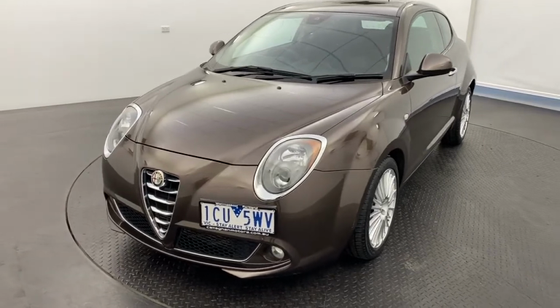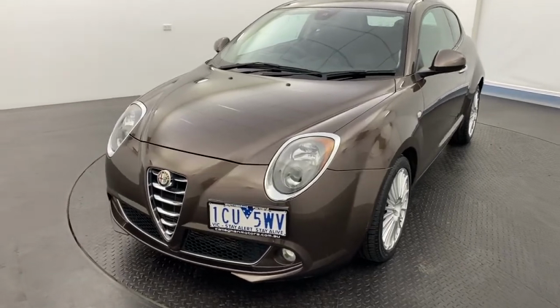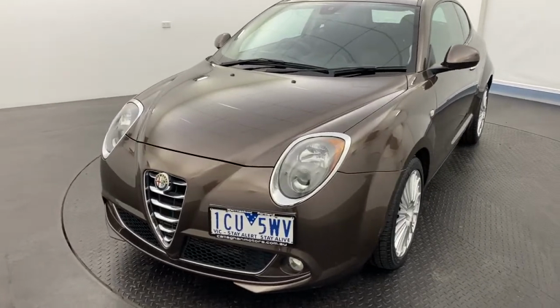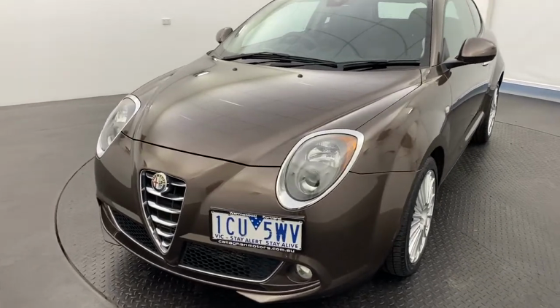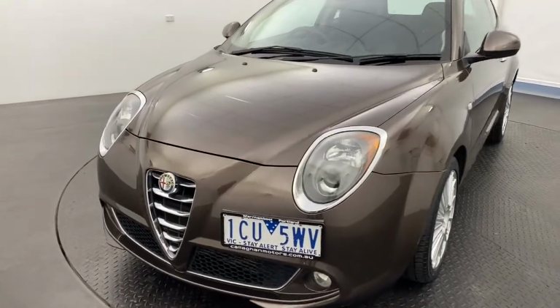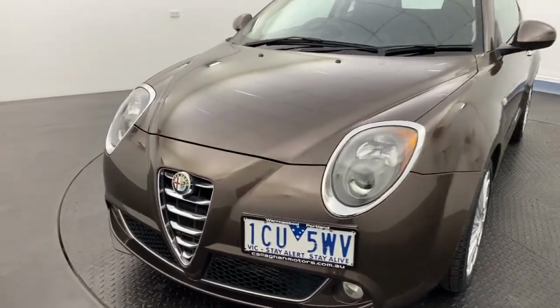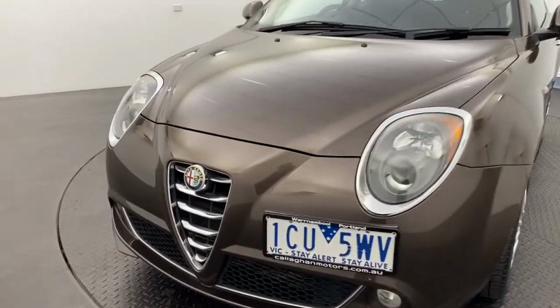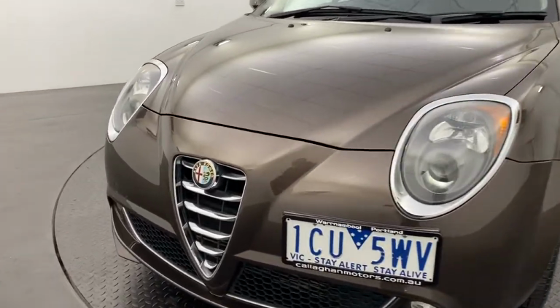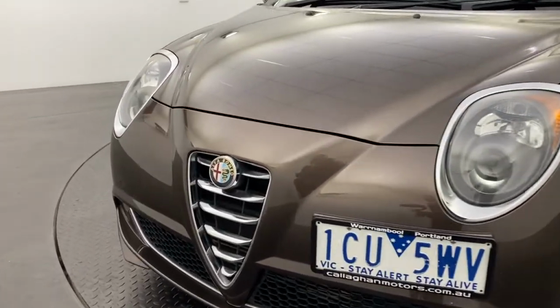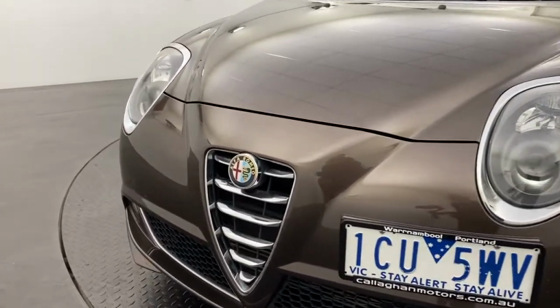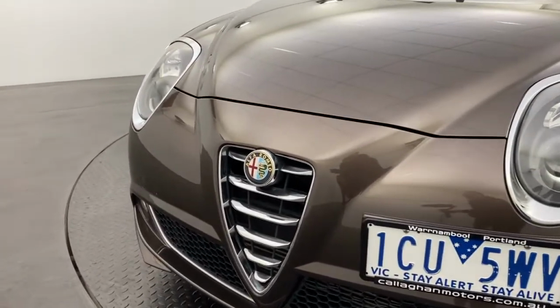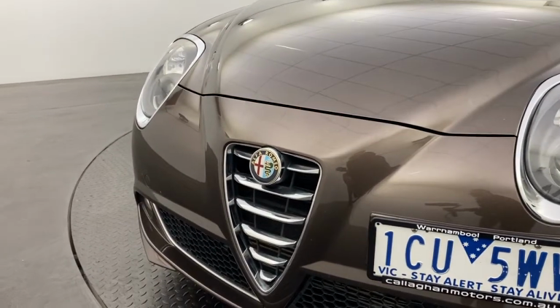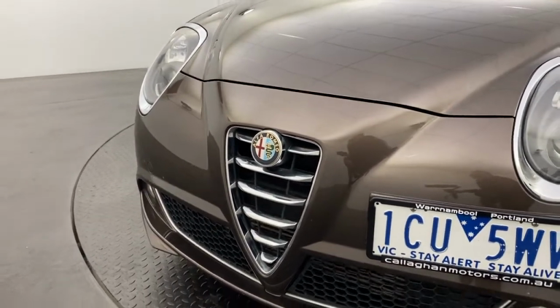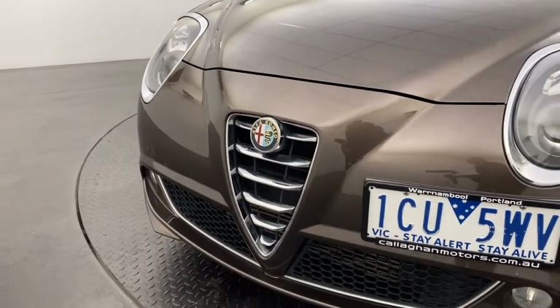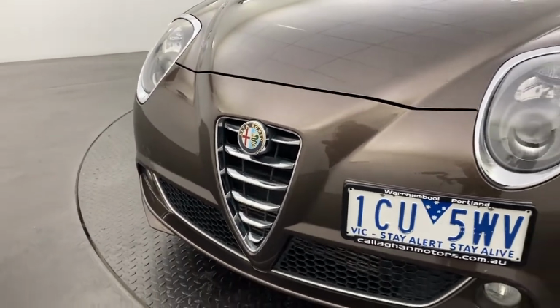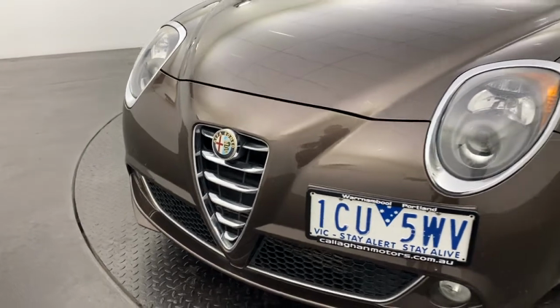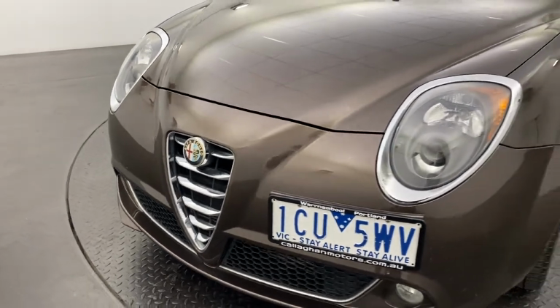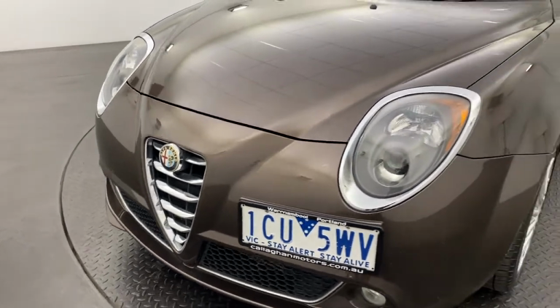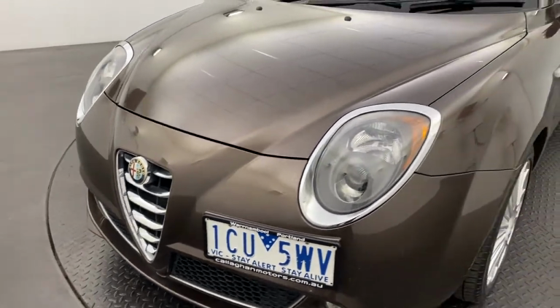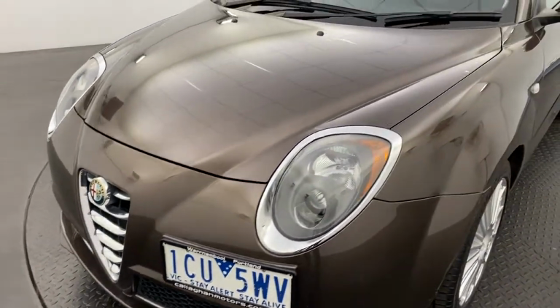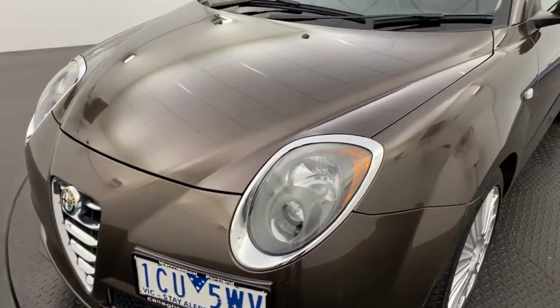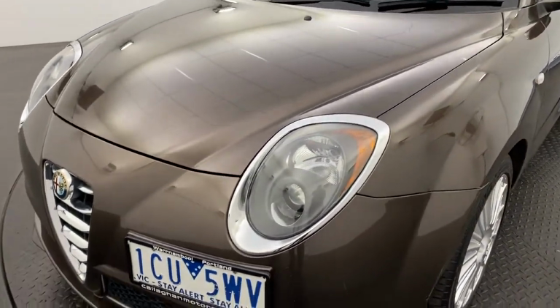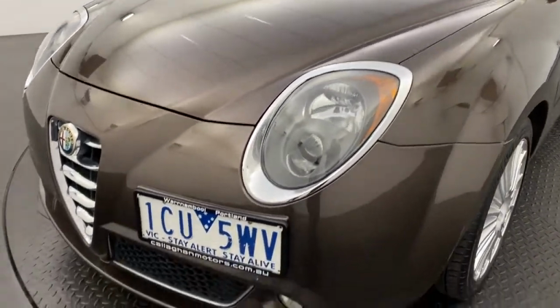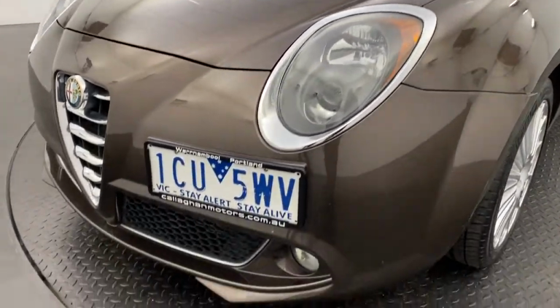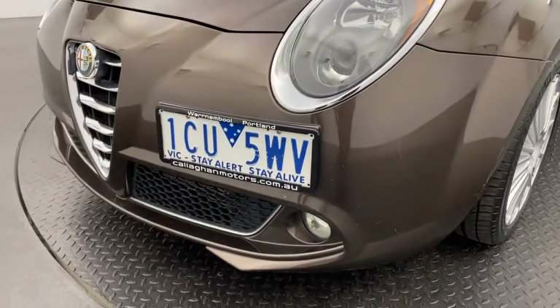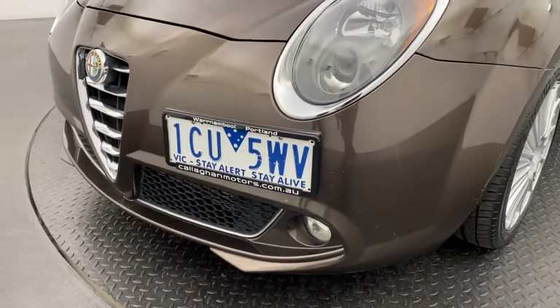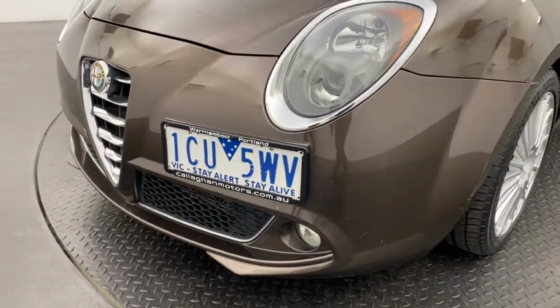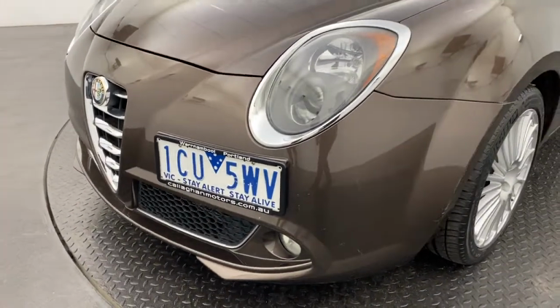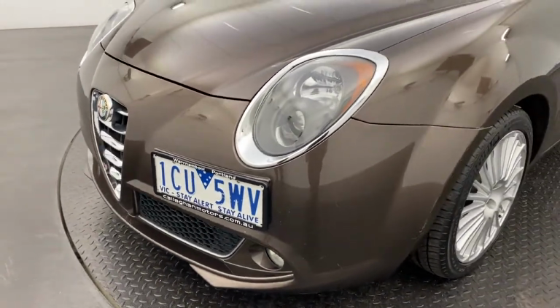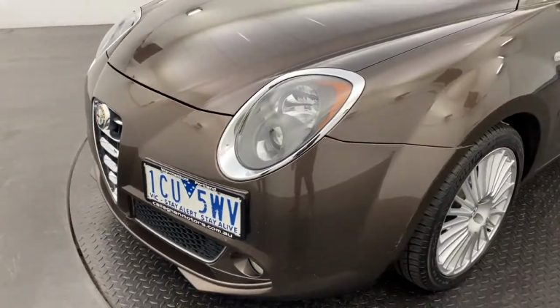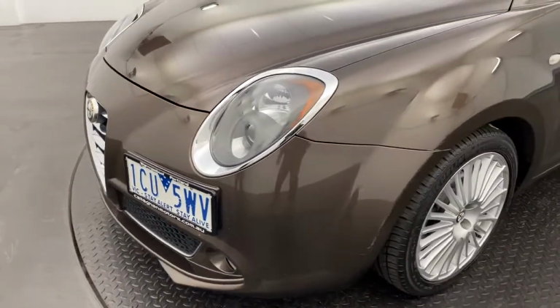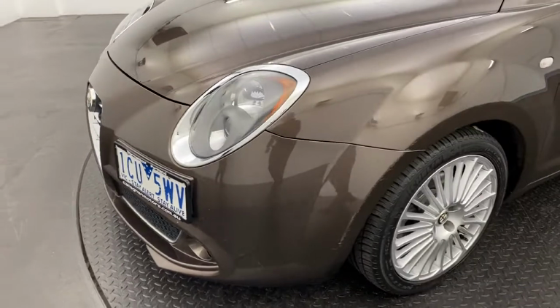Starting out, that signature Alfa Romeo grille at the front looks great. We've got large headlights and also fog lights at the front, perfect for those dark and gloomy conditions.